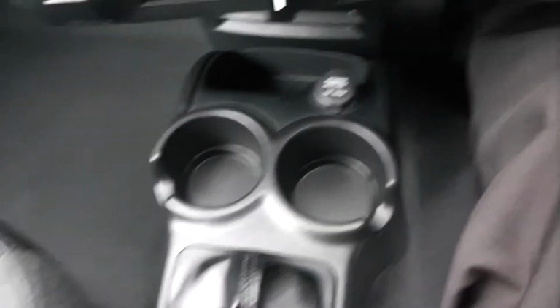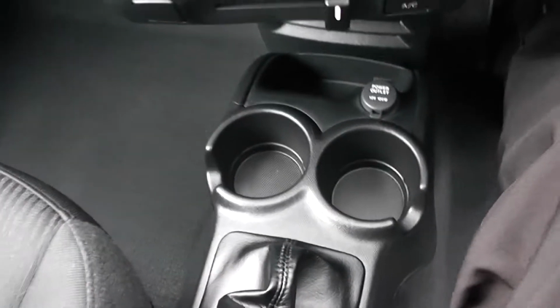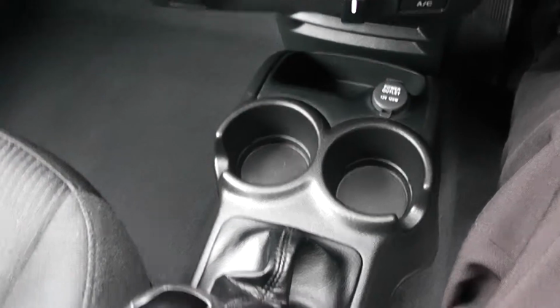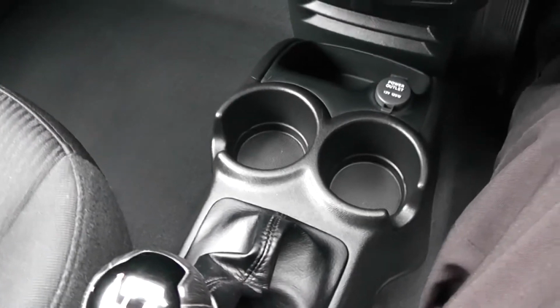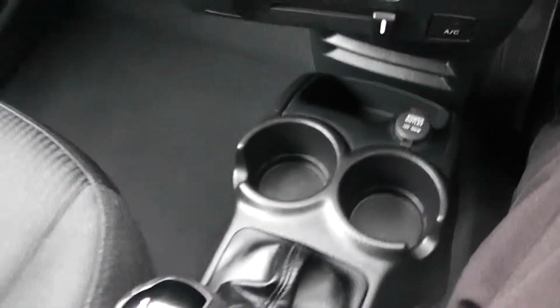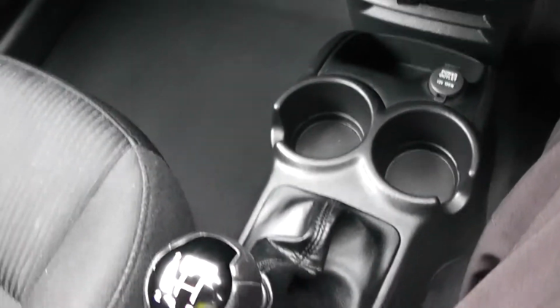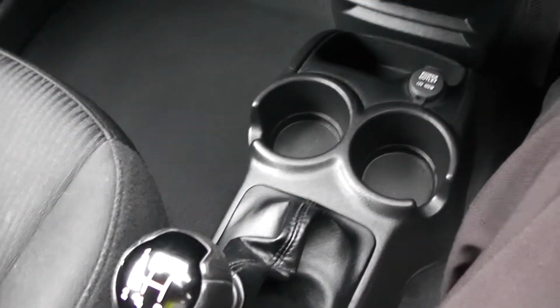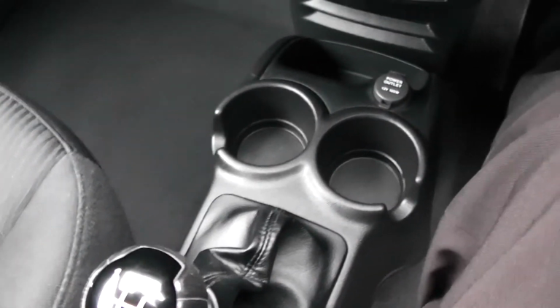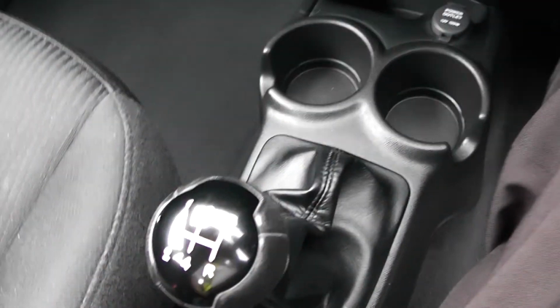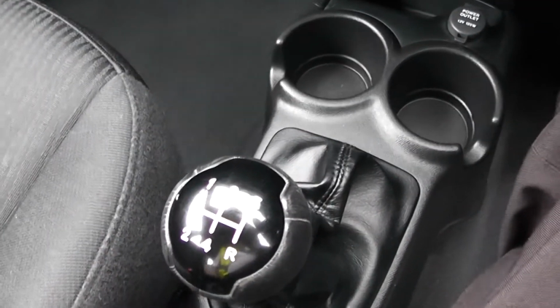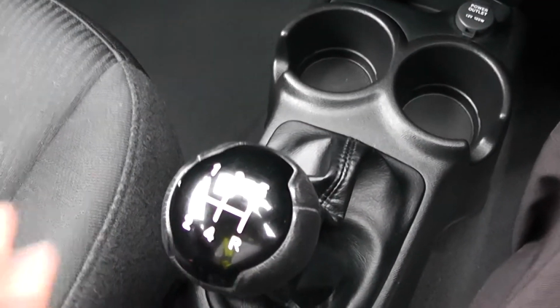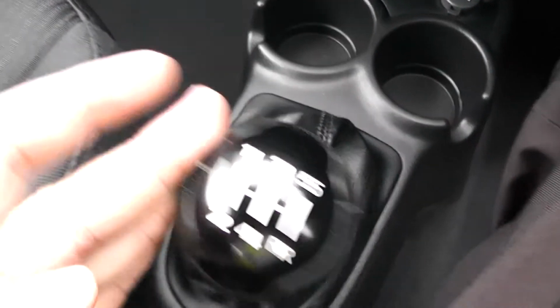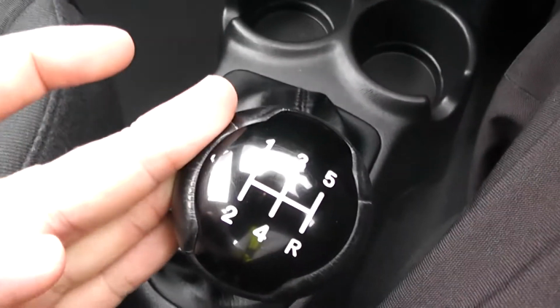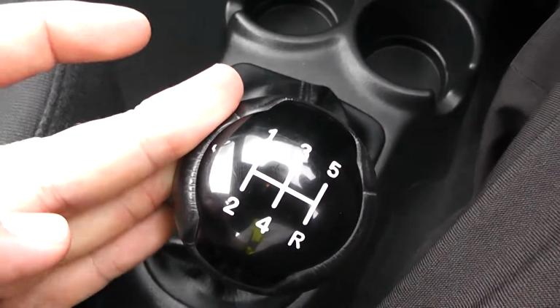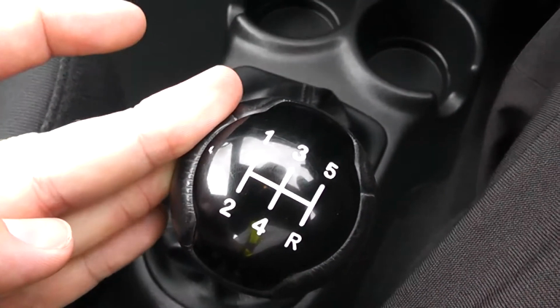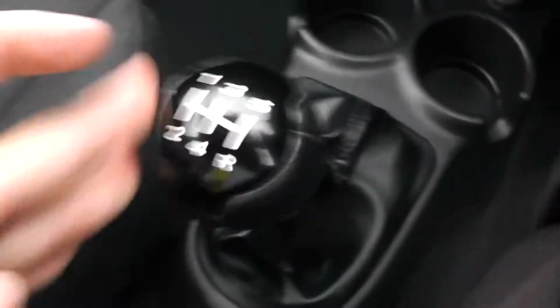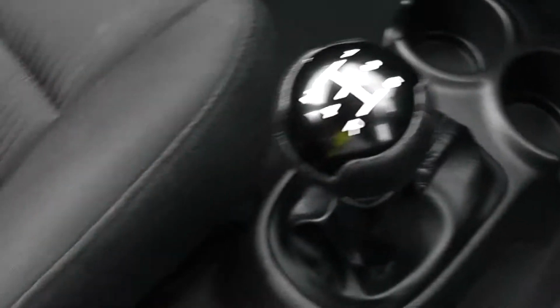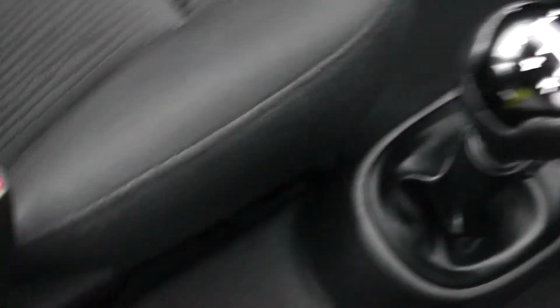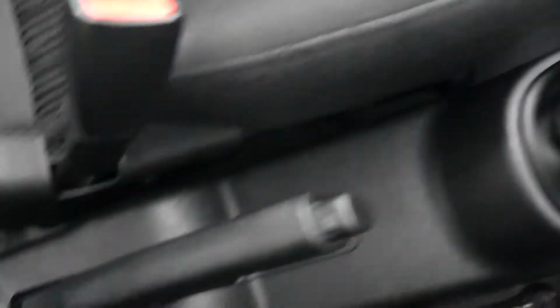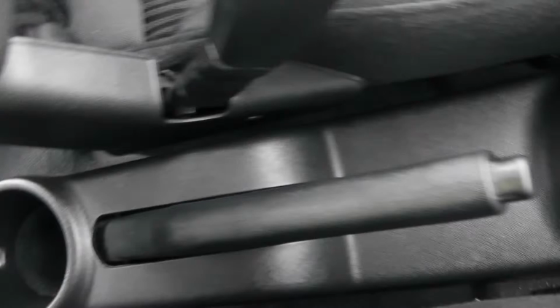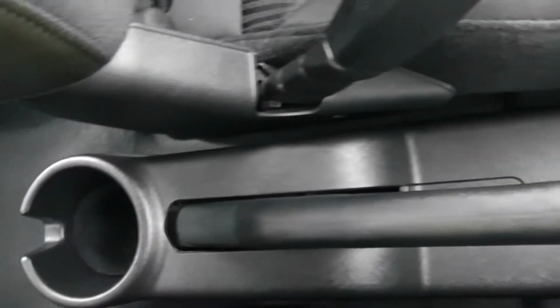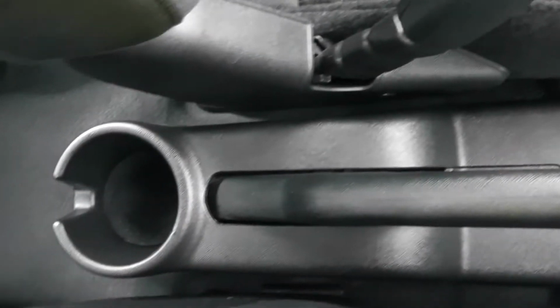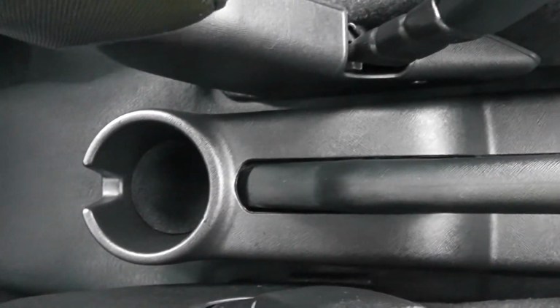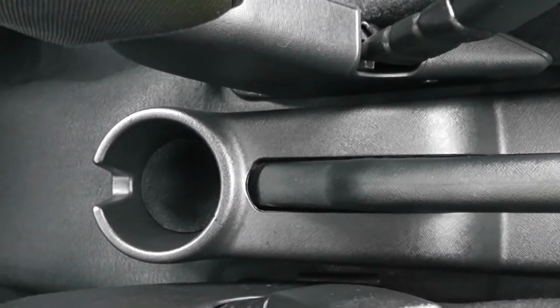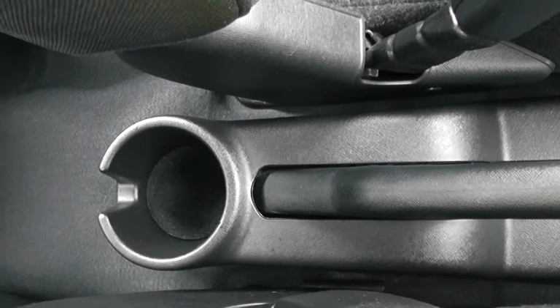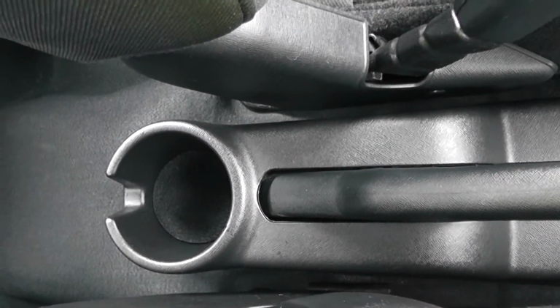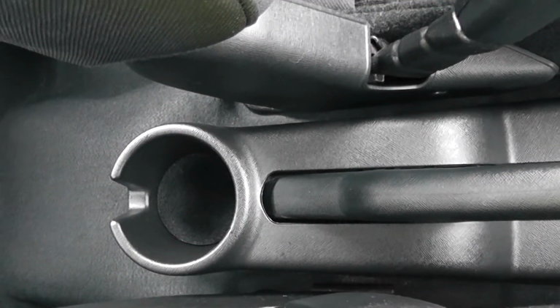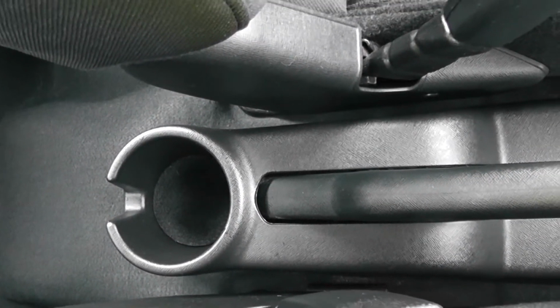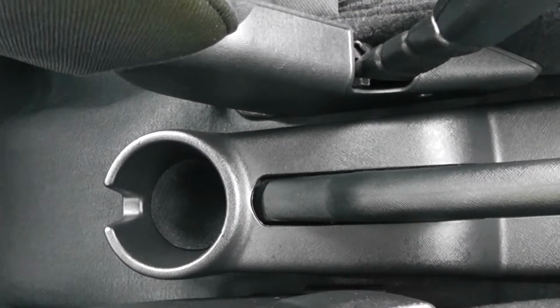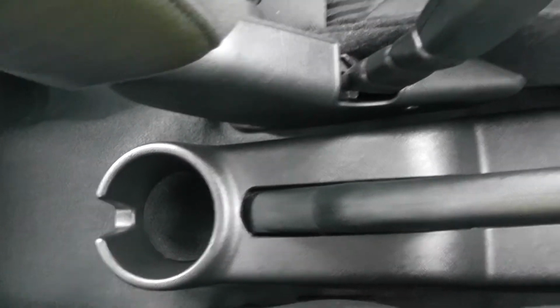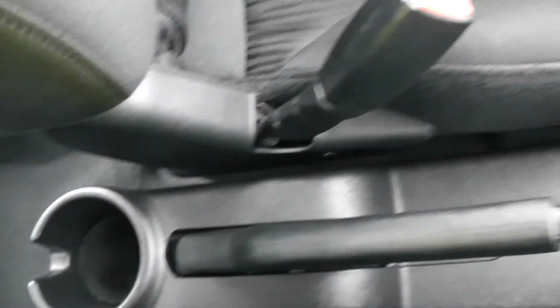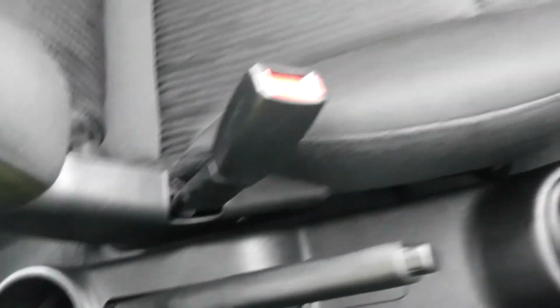As mentioned, this vehicle is a manual and has five forward gears, and there's some additional storage at the rear of the handbrake as well.